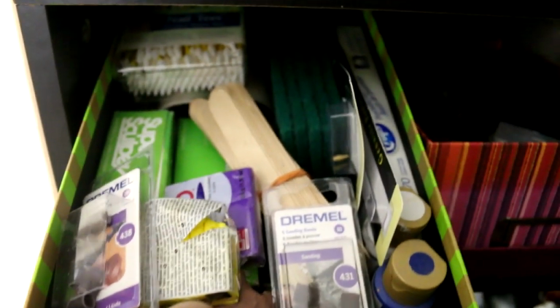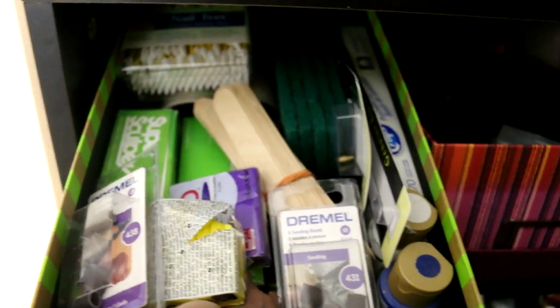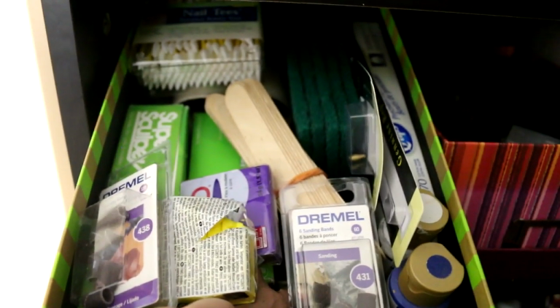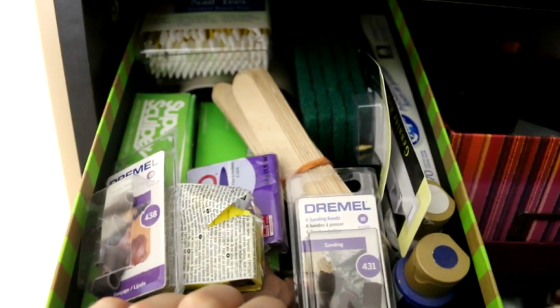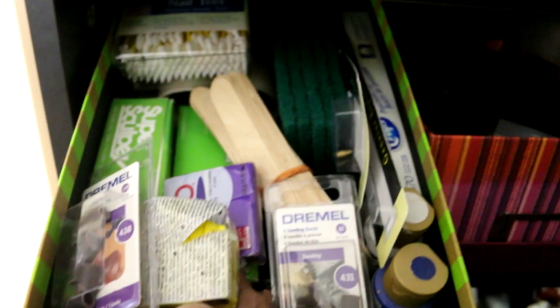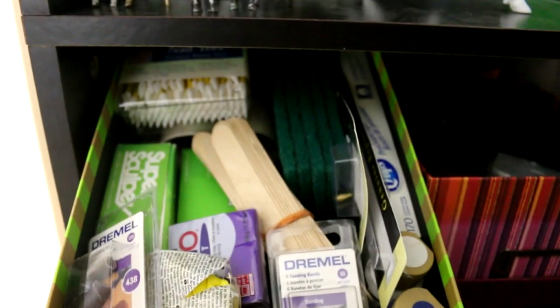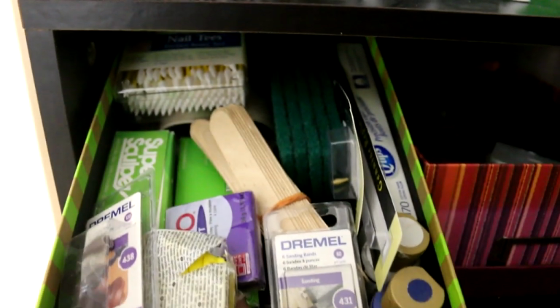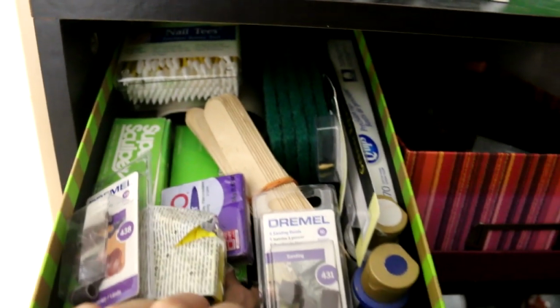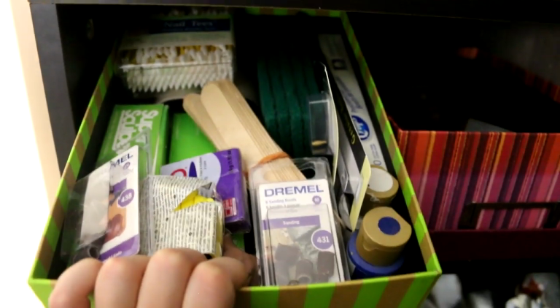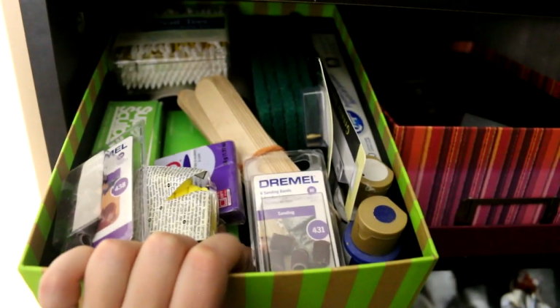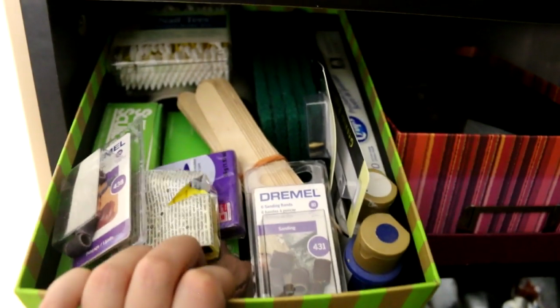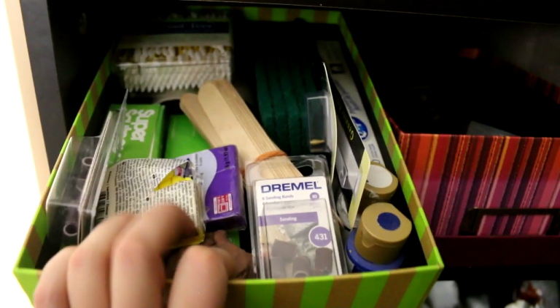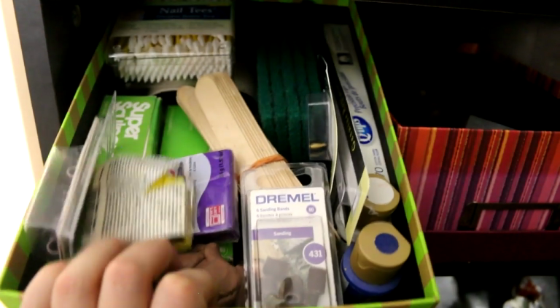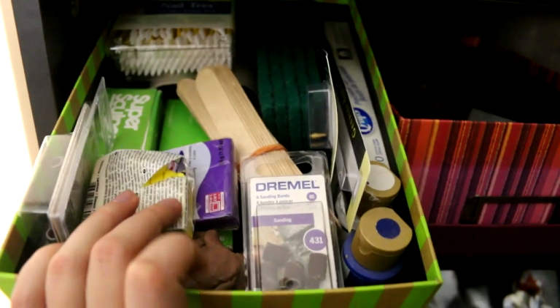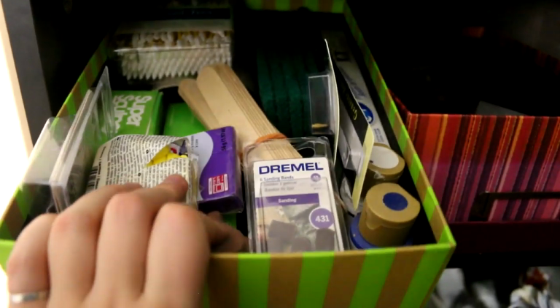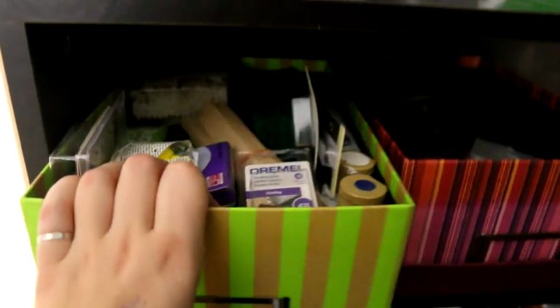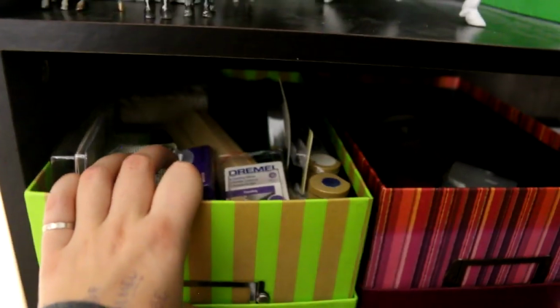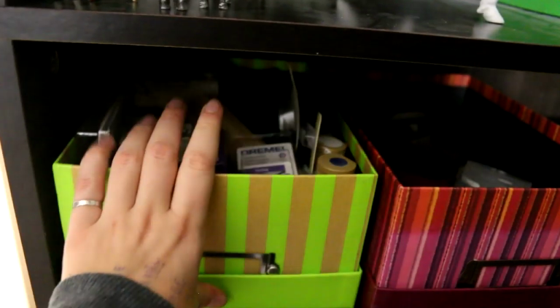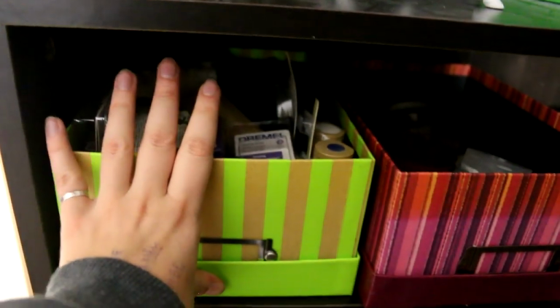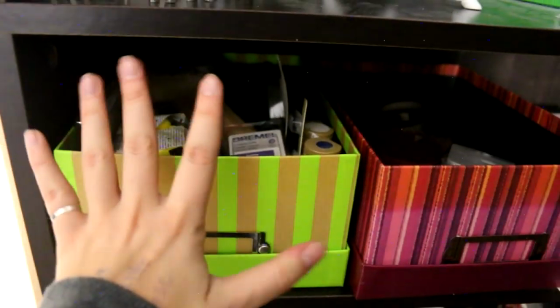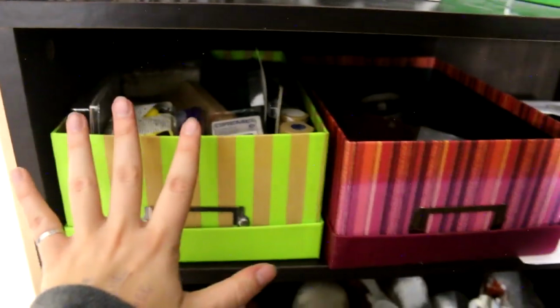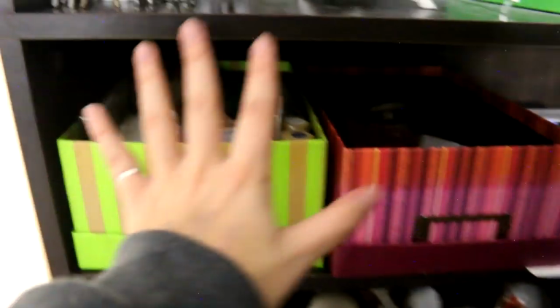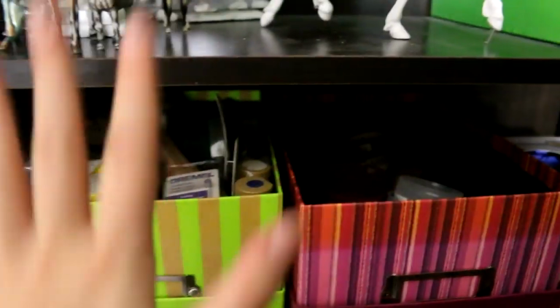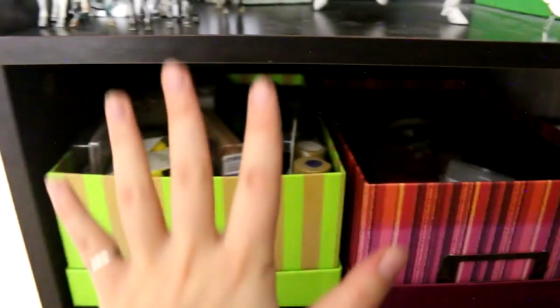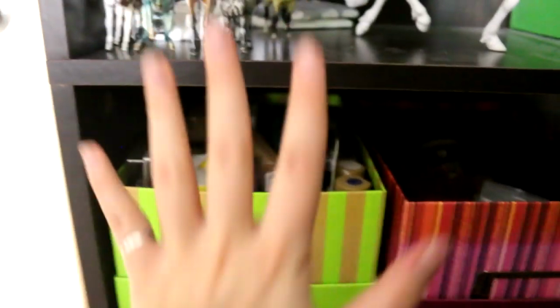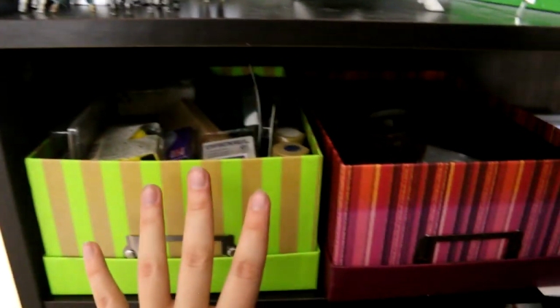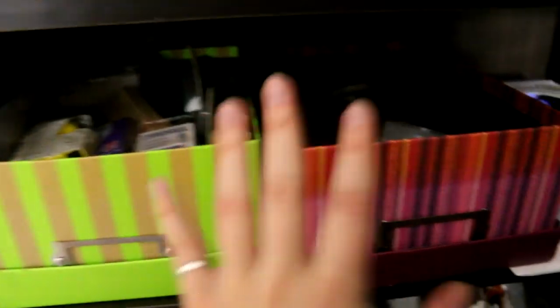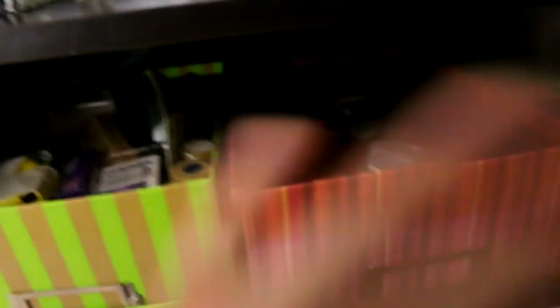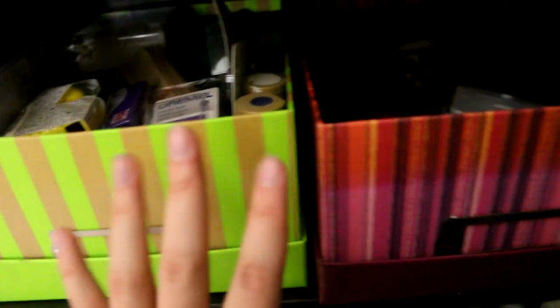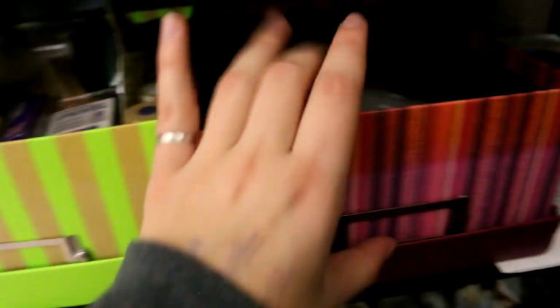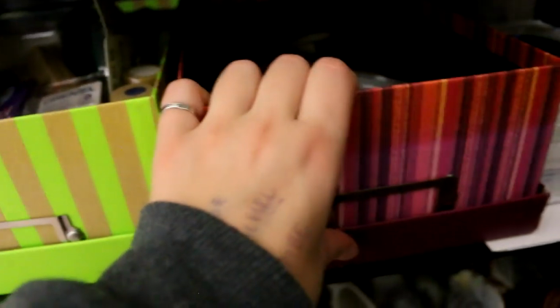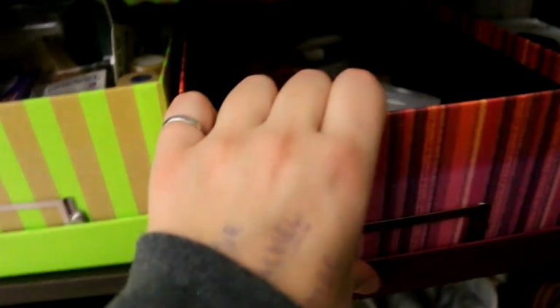Extra q-tips, extra clay, Dremel parts, popsicle sticks — like anything I can think of. It's just extra stuff that I buy so that I have backups and I don't have to go to the store.